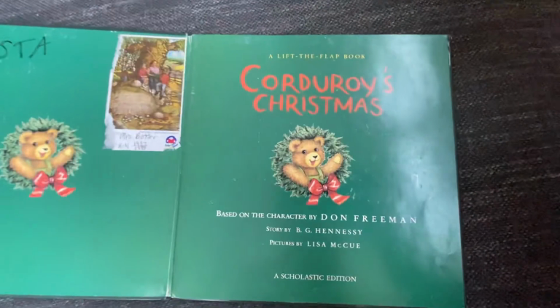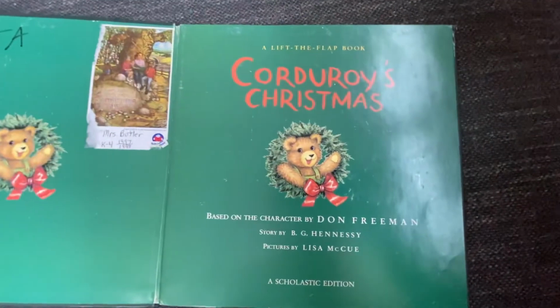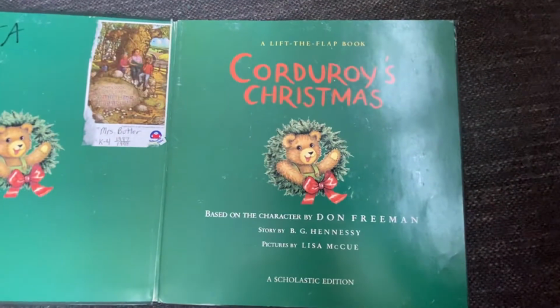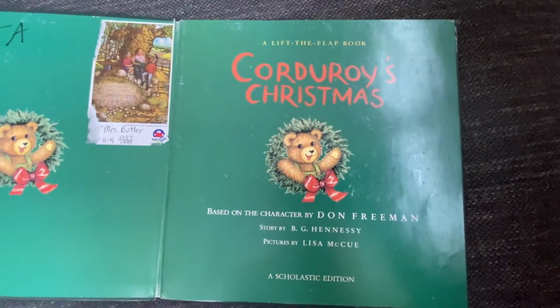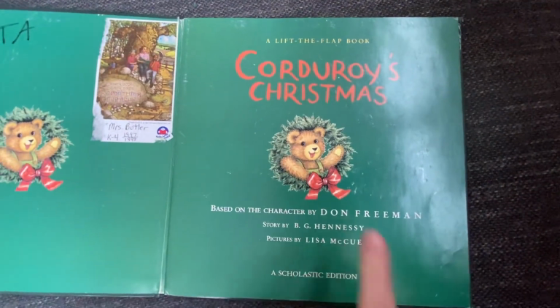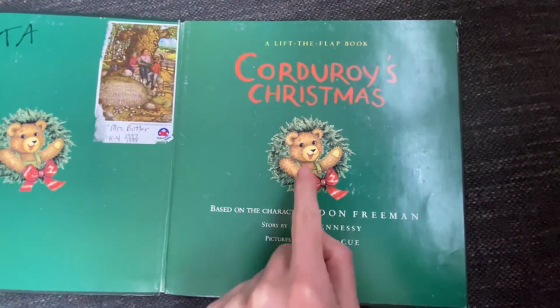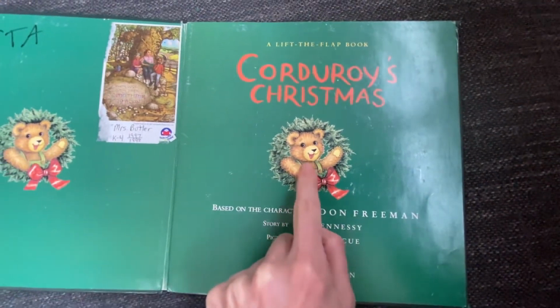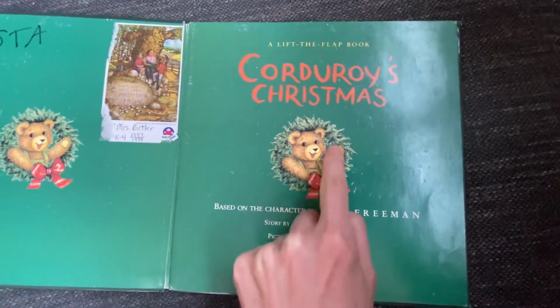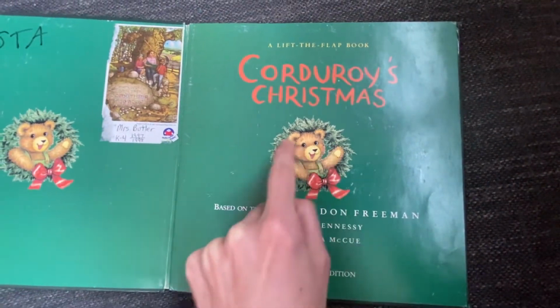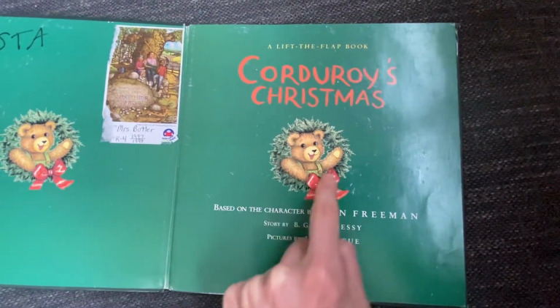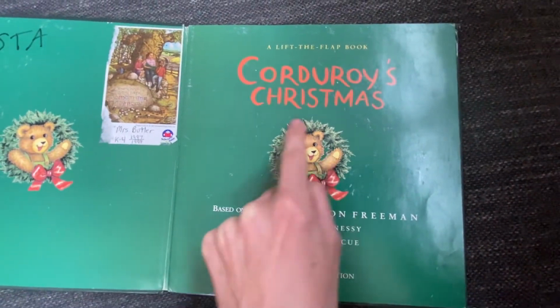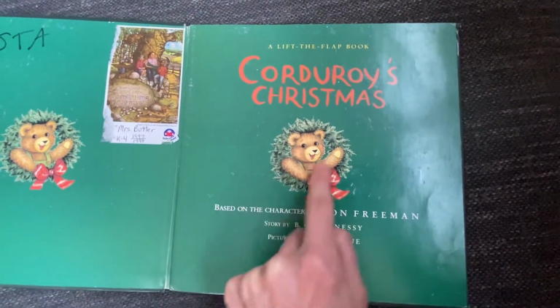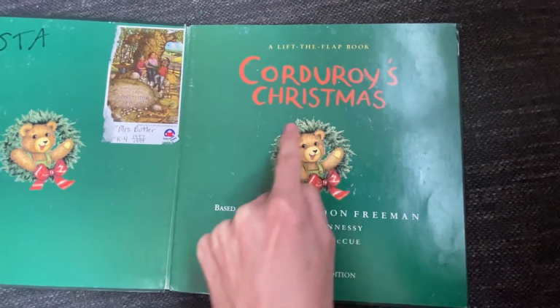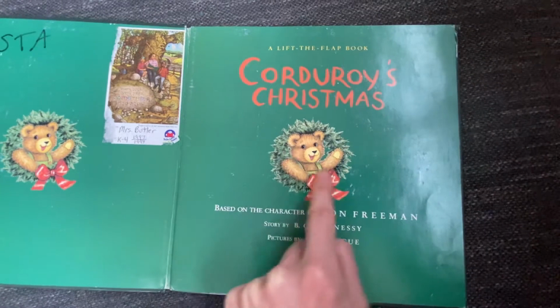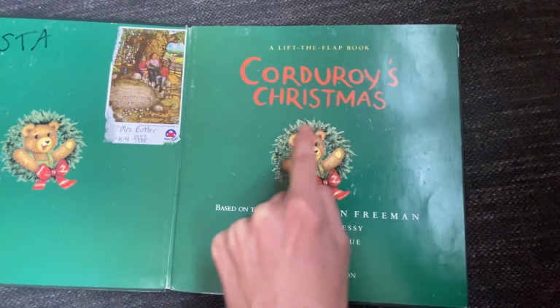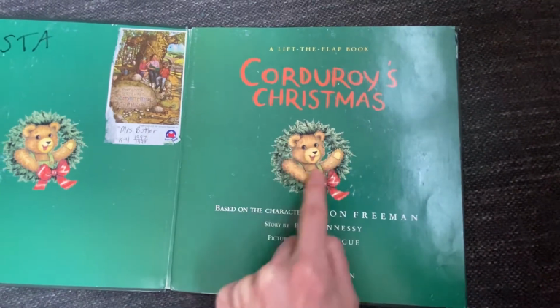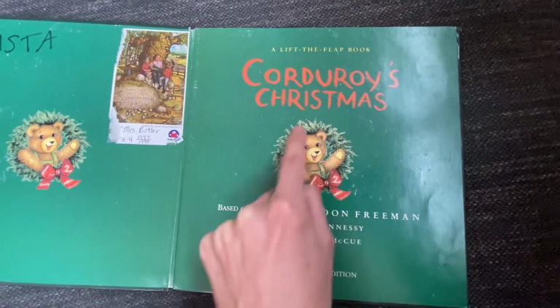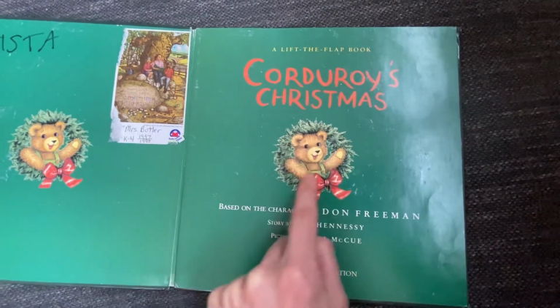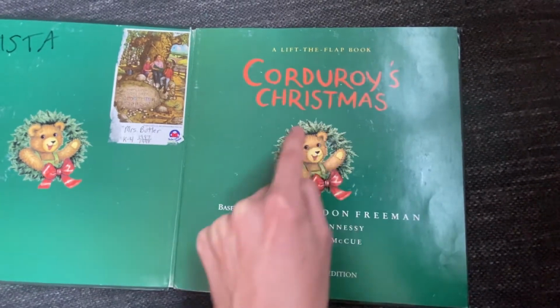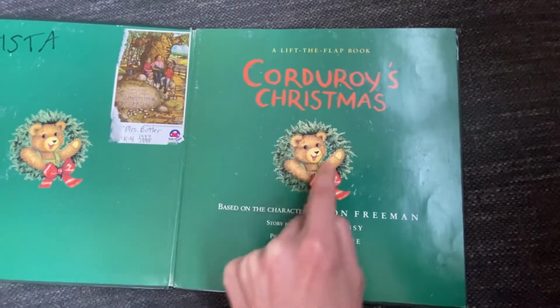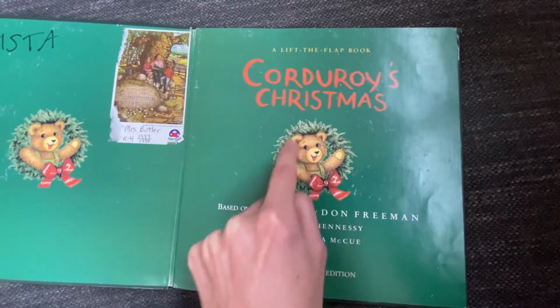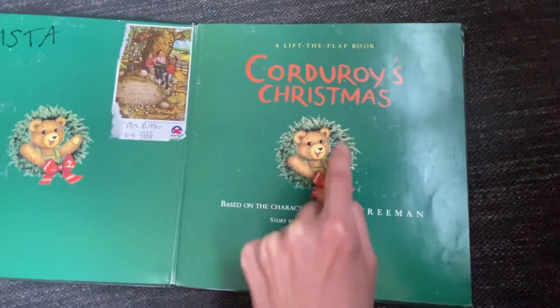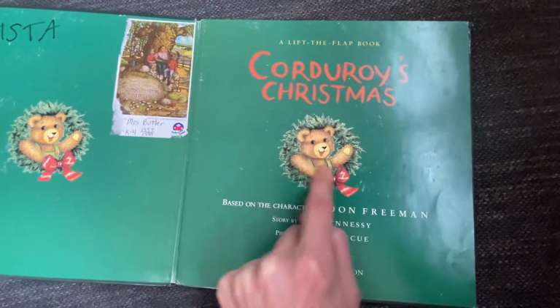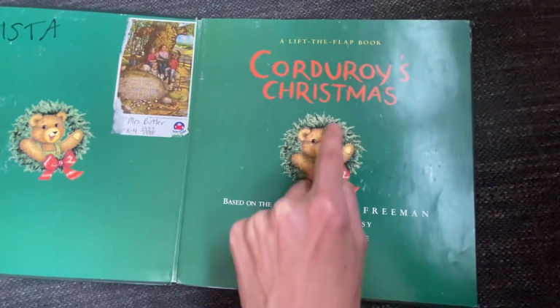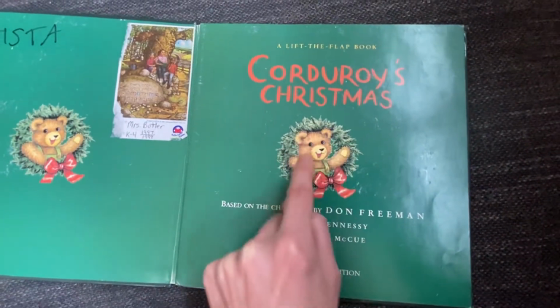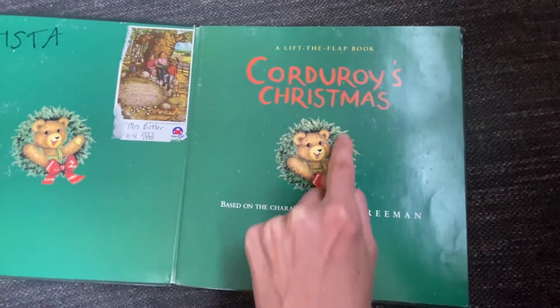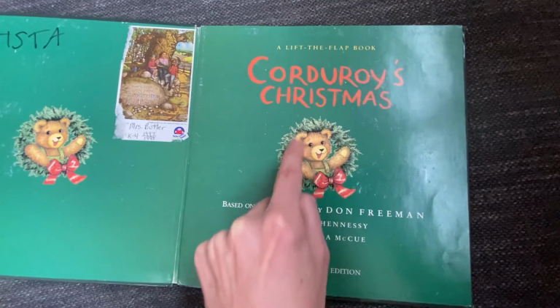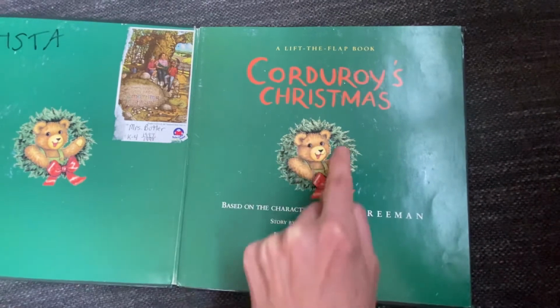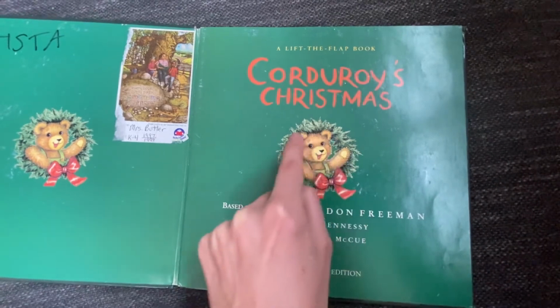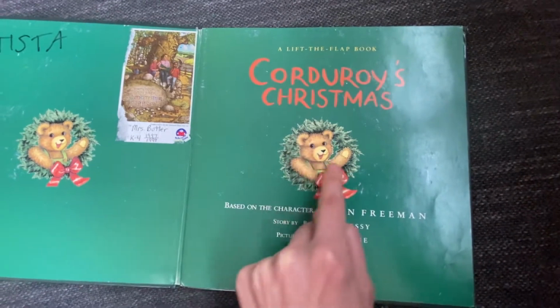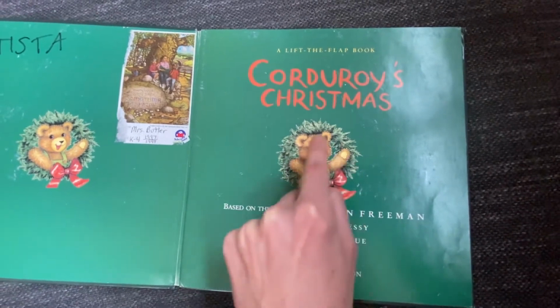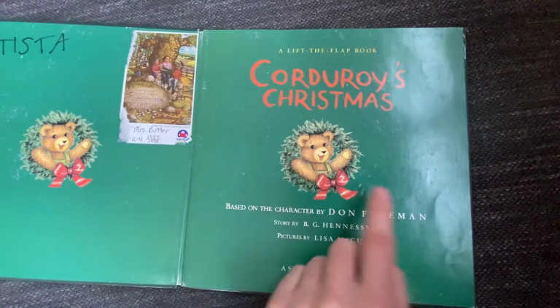Corduroy's Christmas. There's Corduroy — he's inside the wreath. We use a wreath to decorate for Christmas. You might hang a wreath on a window or a door.